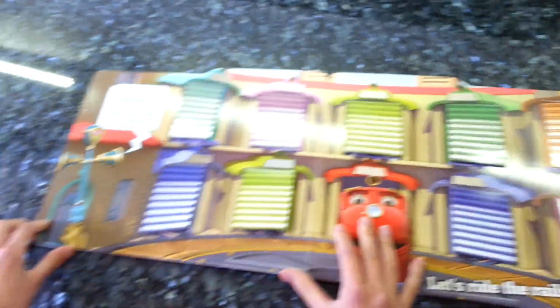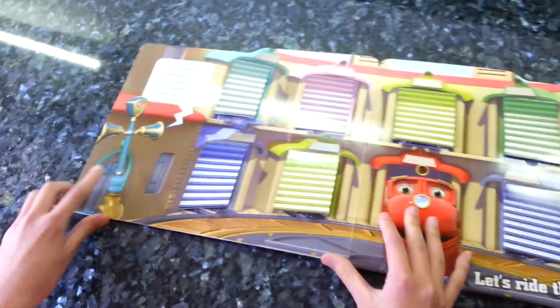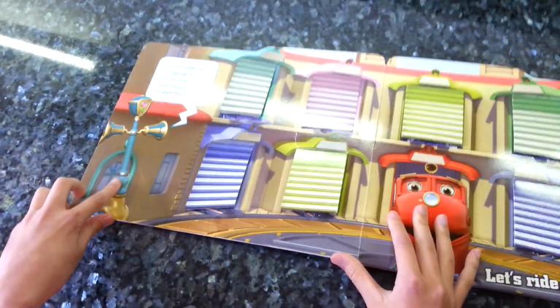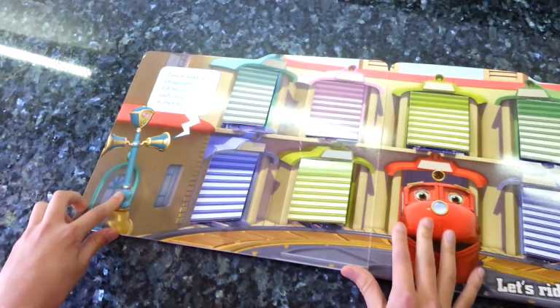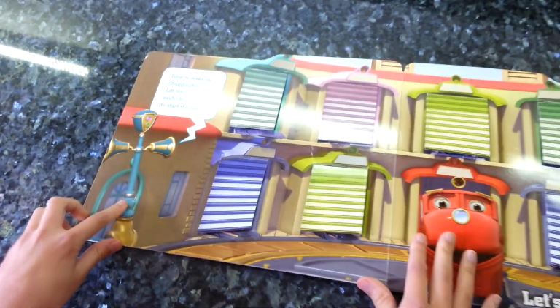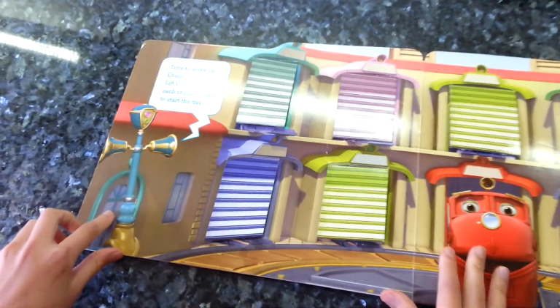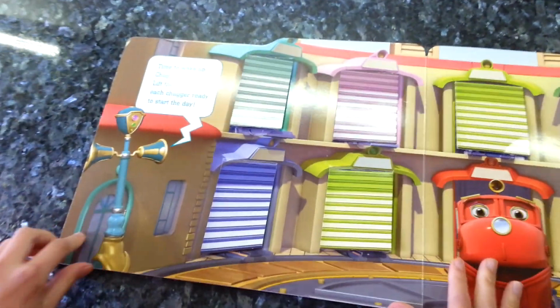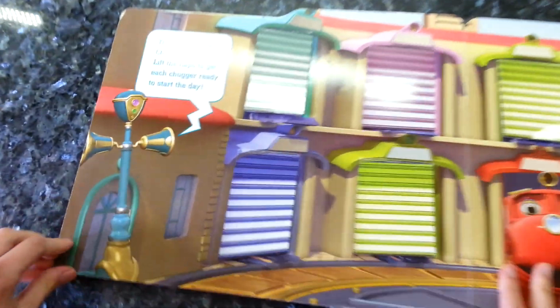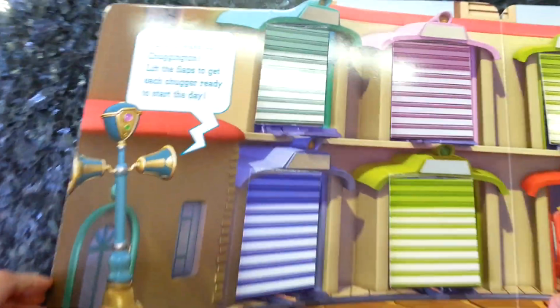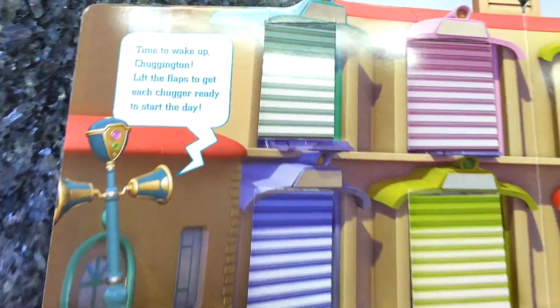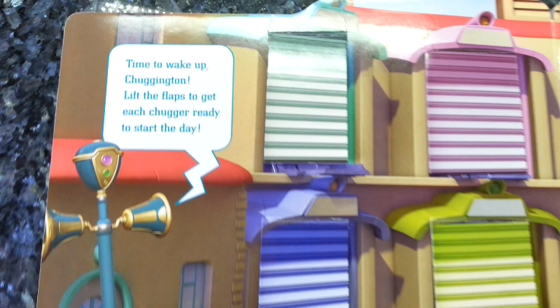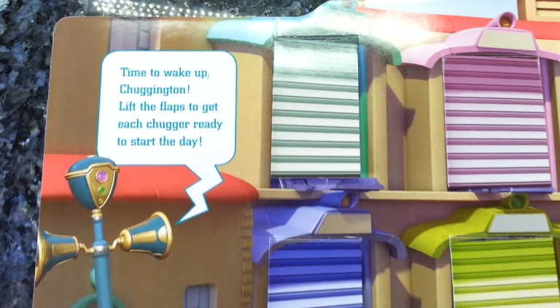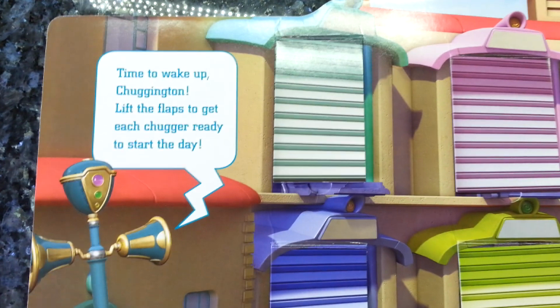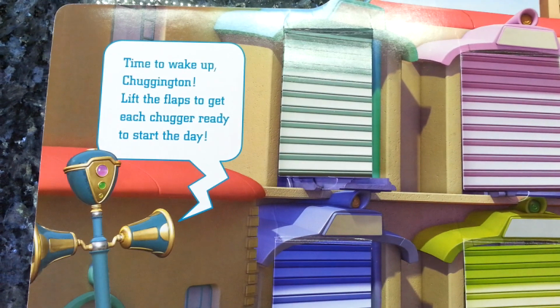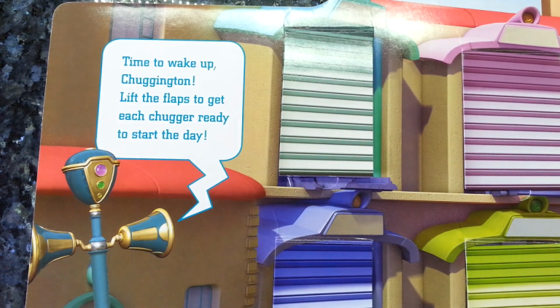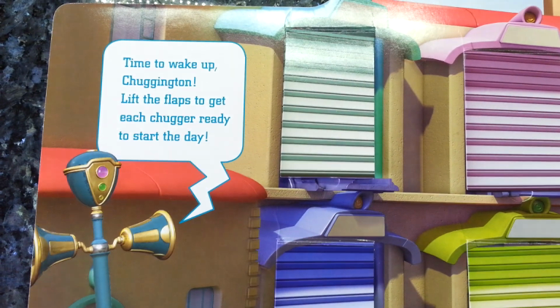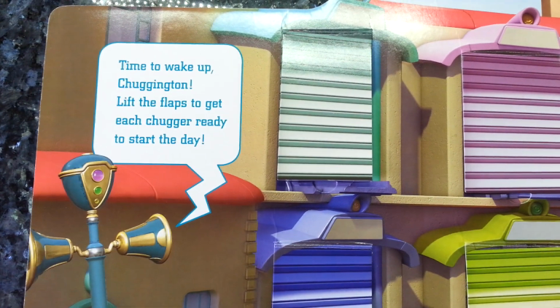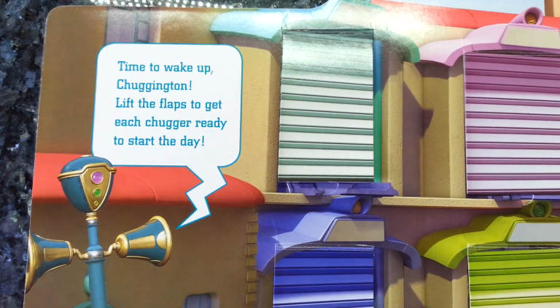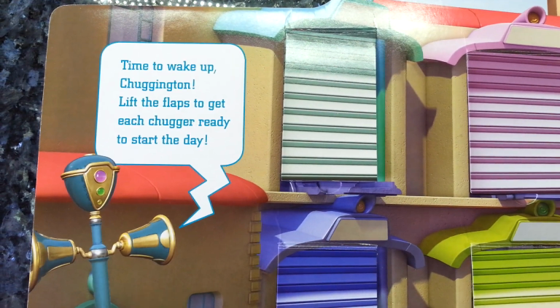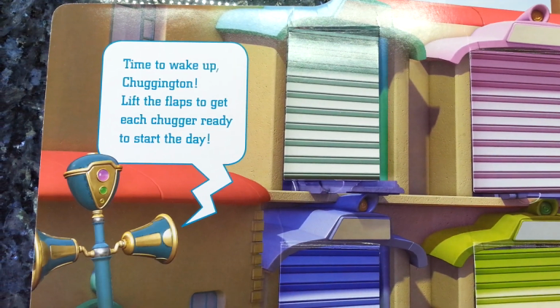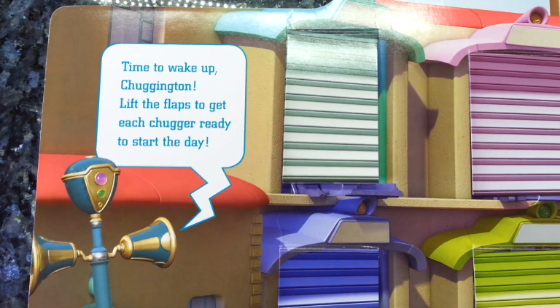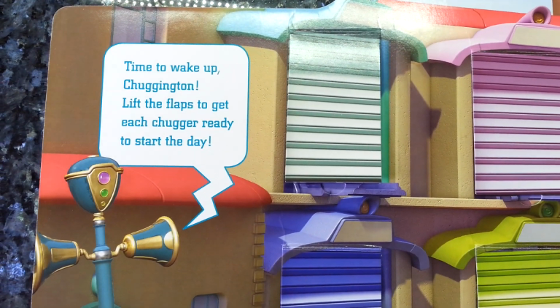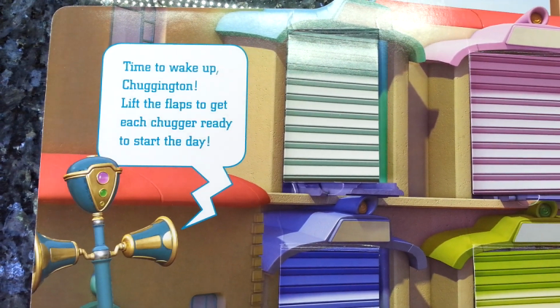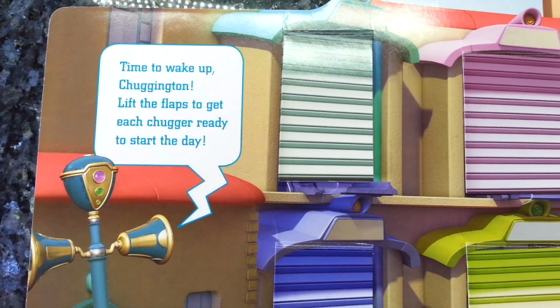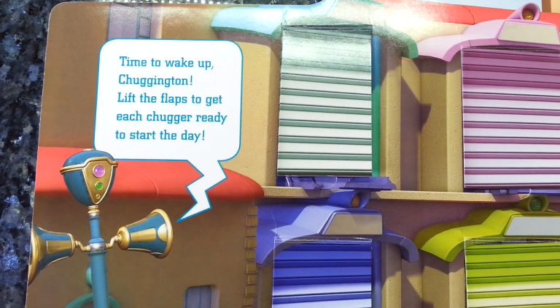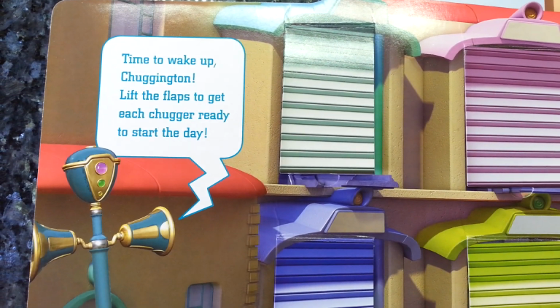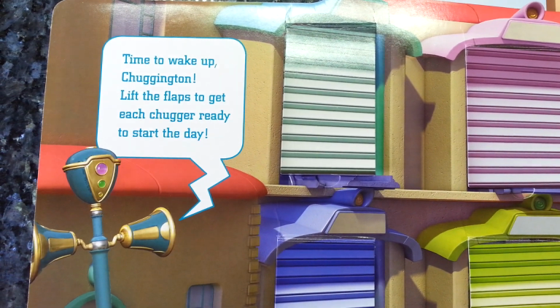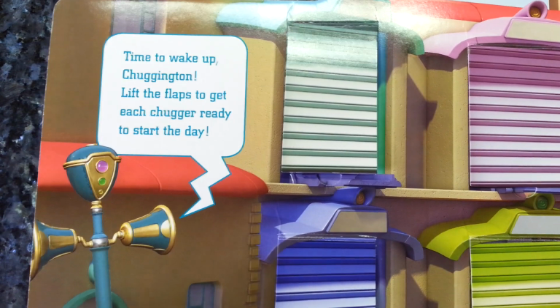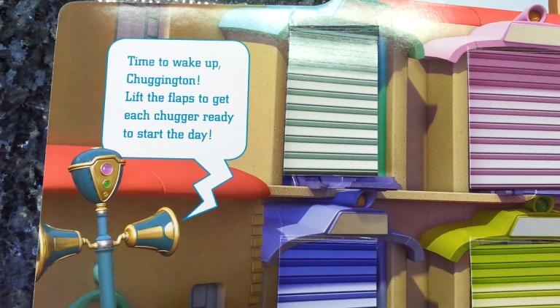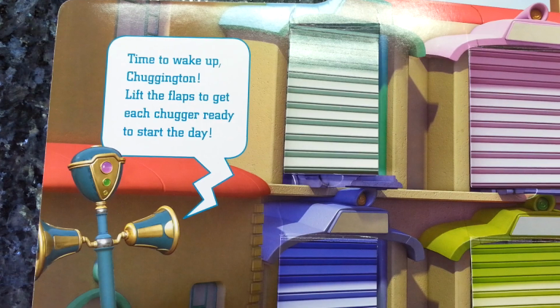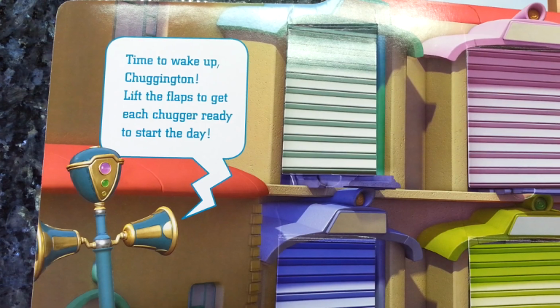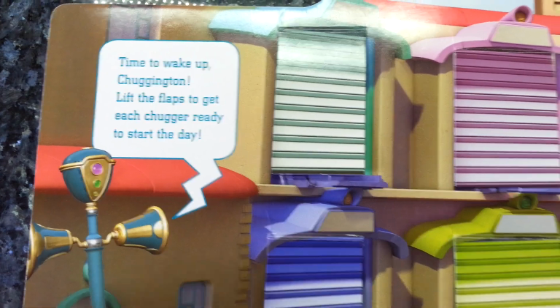This is V and what does she say? Time to wake up Chuggington. Lift the flaps to get each chugger ready to start the day.